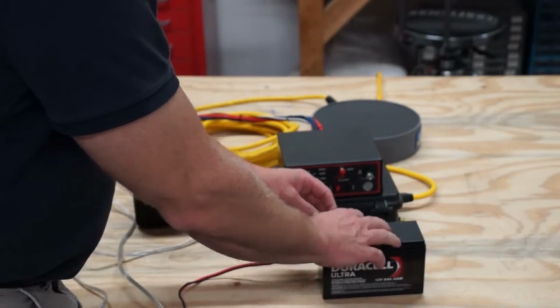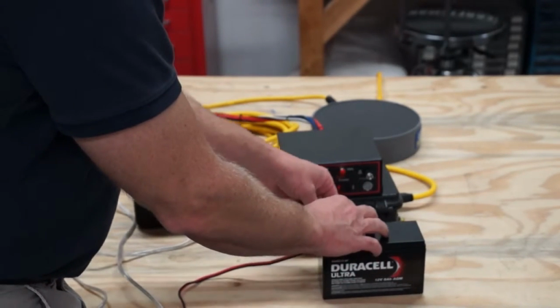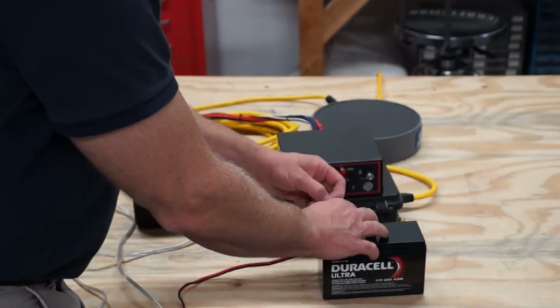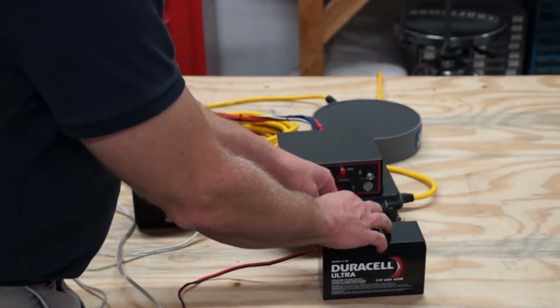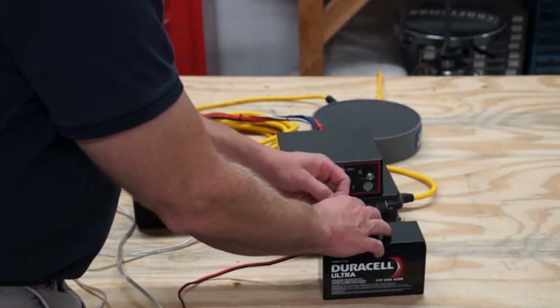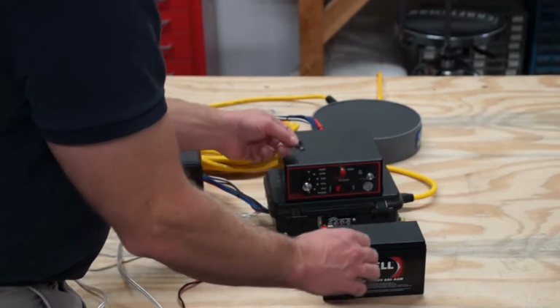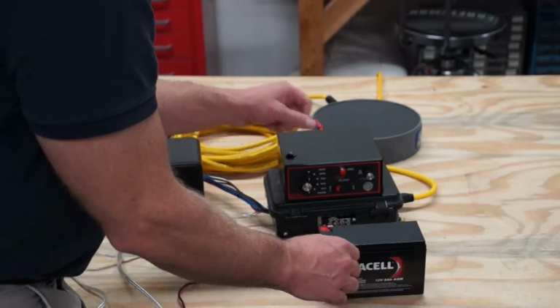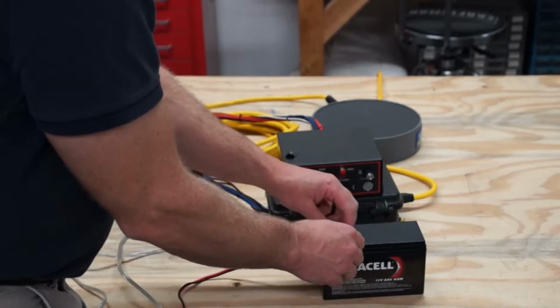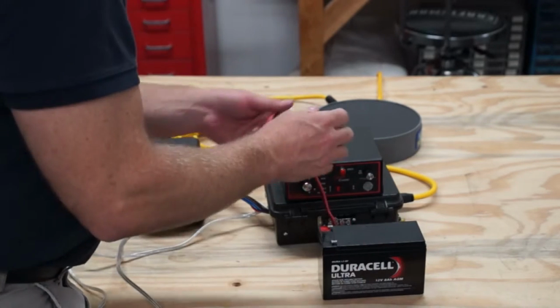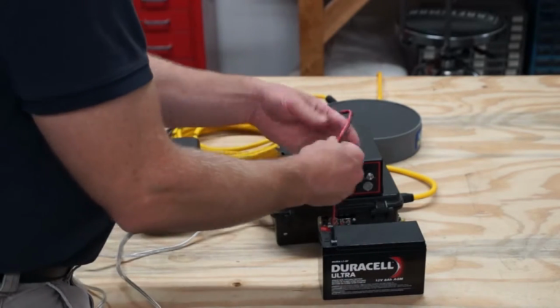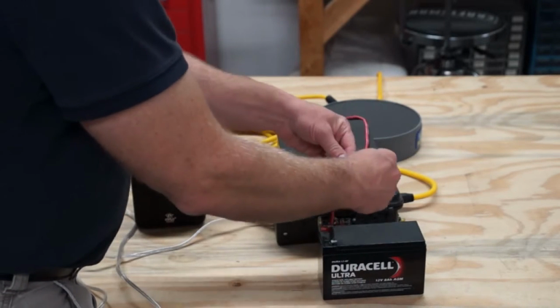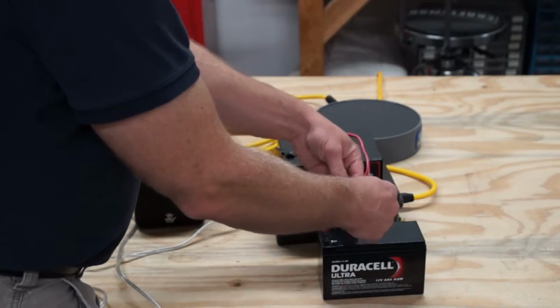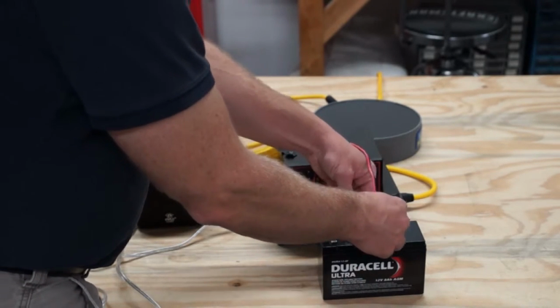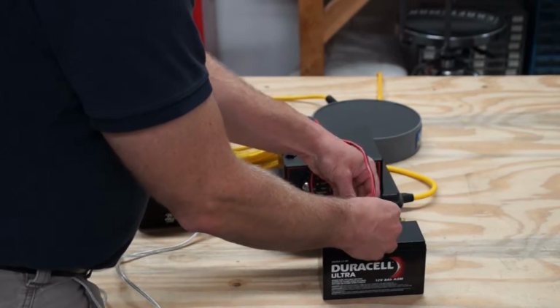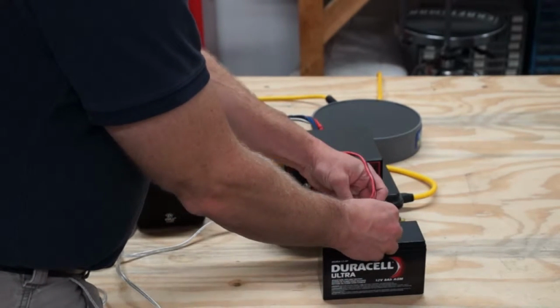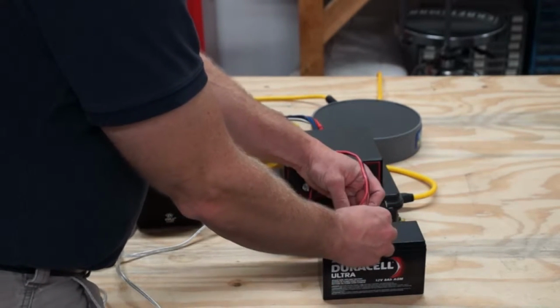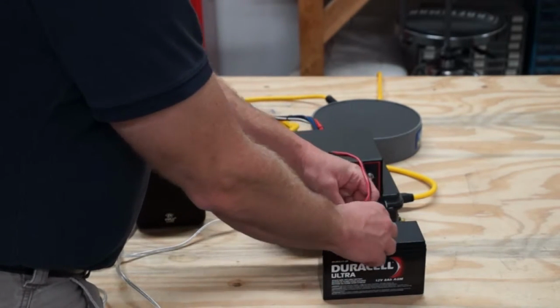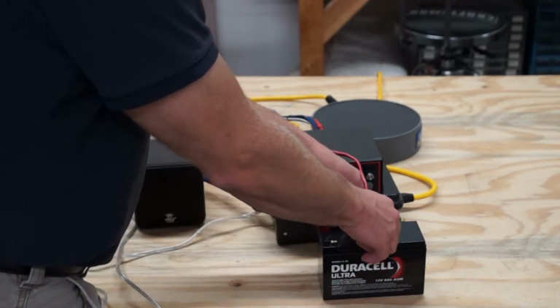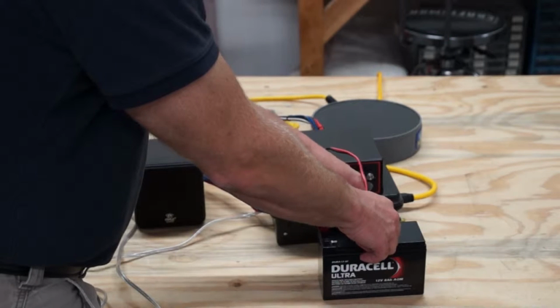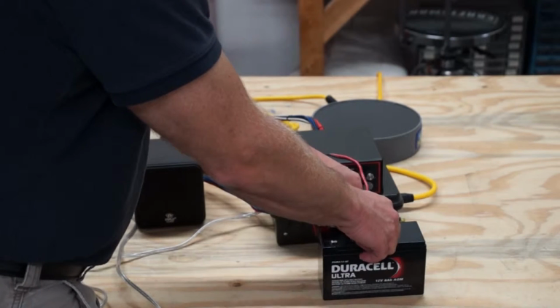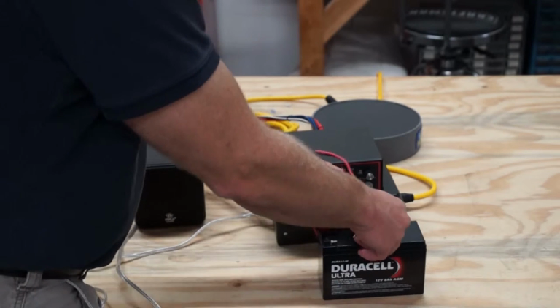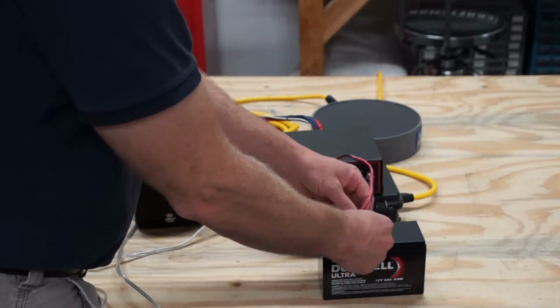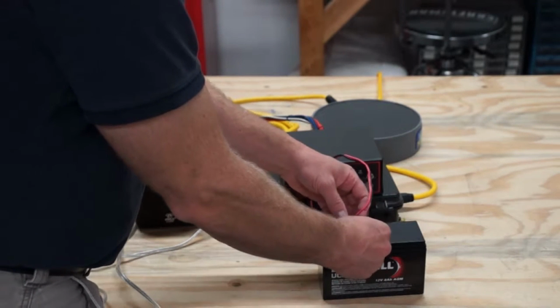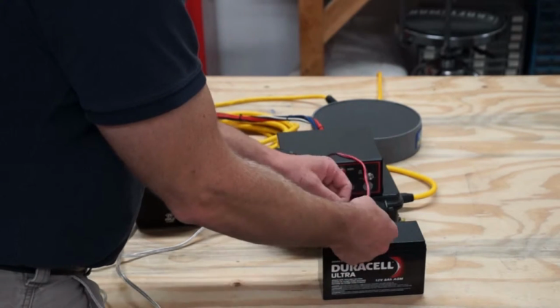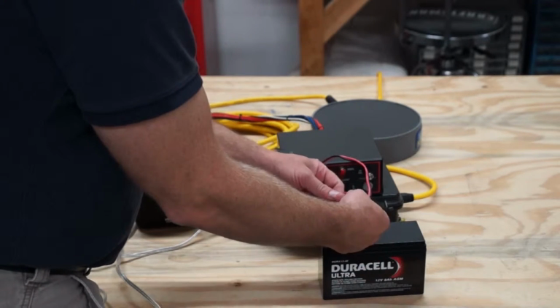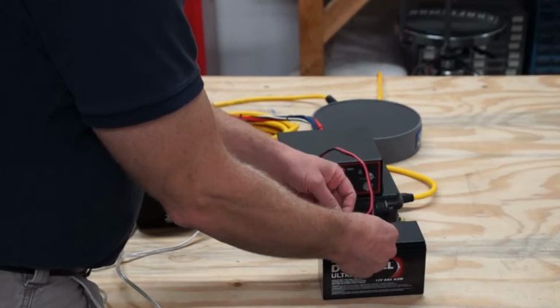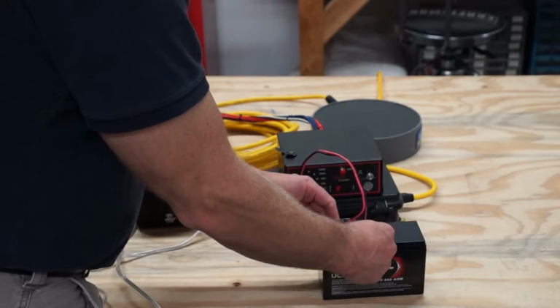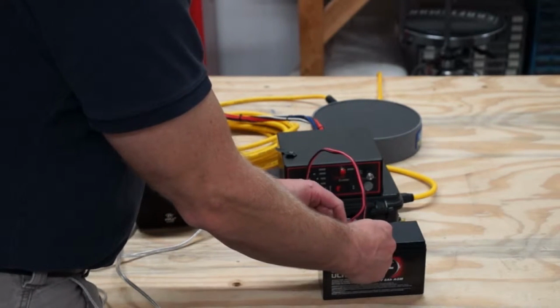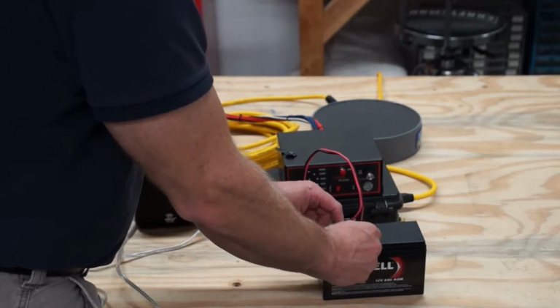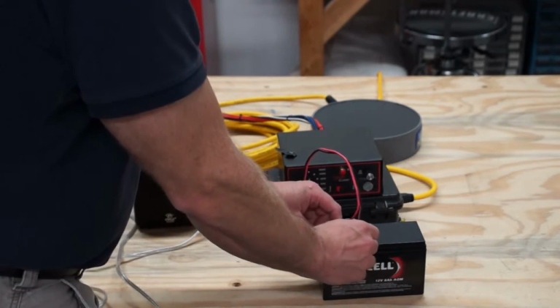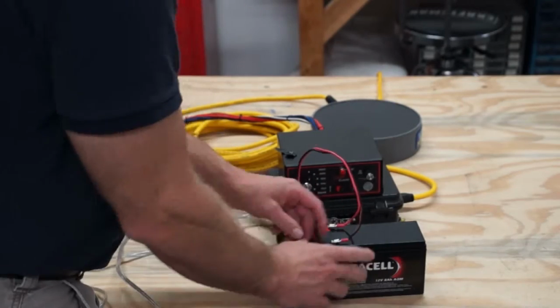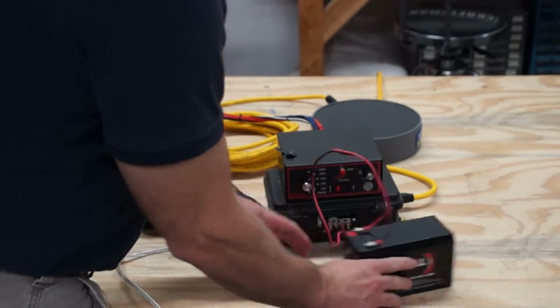Take your battery and seal the terminals so it doesn't short in transit. Make sure the red side goes to the red terminal and the black goes to the black on the battery.